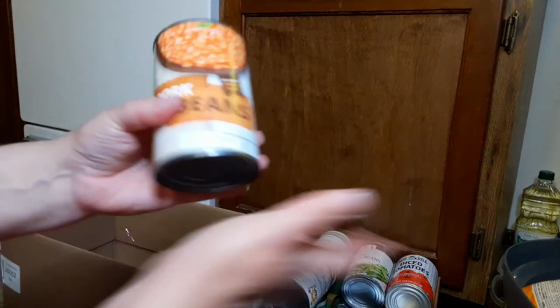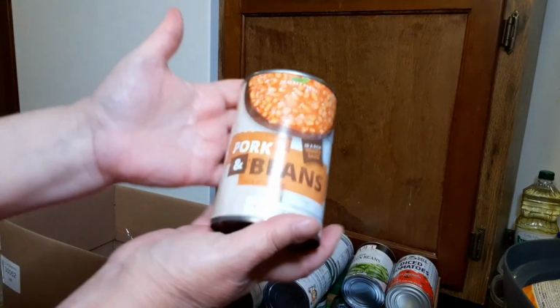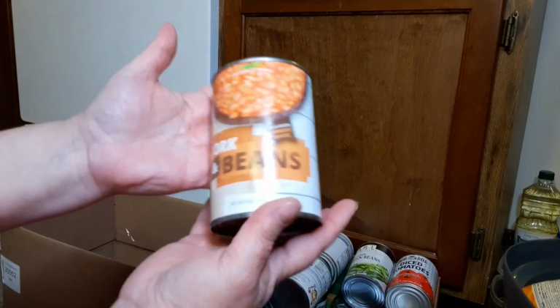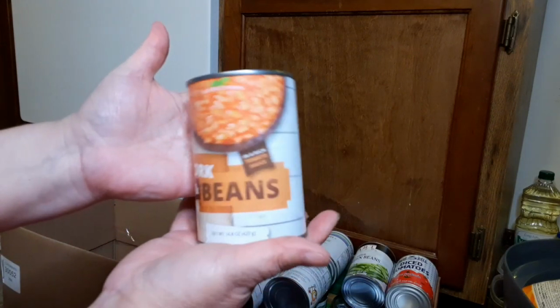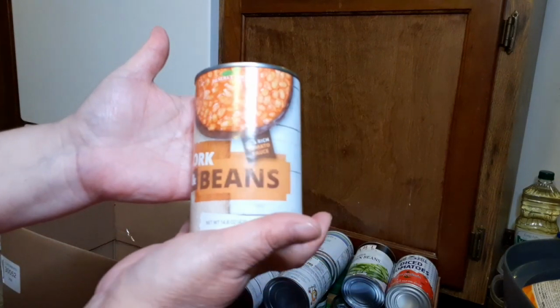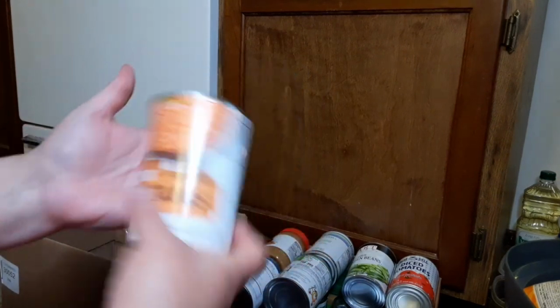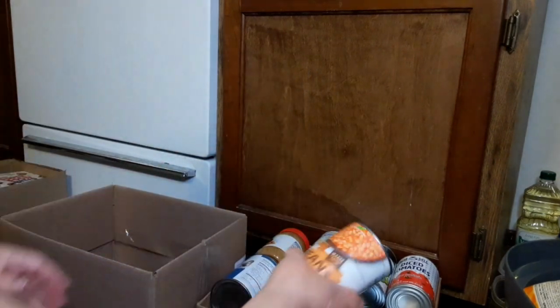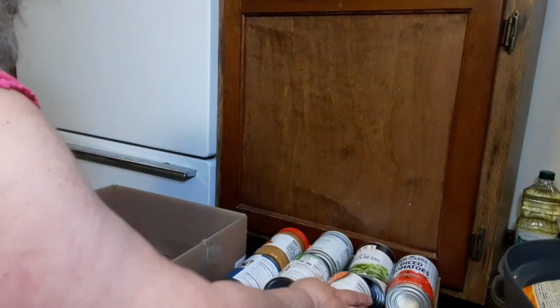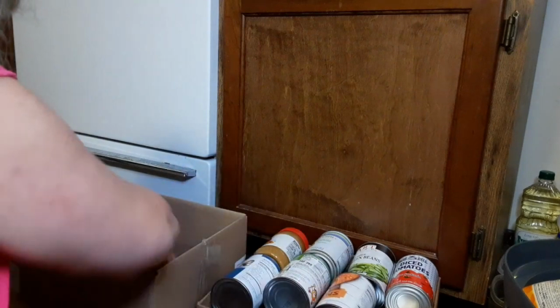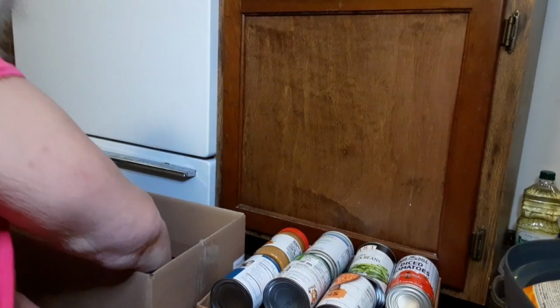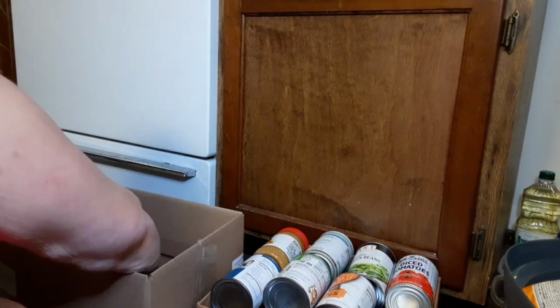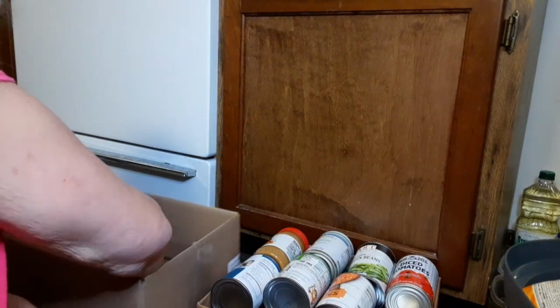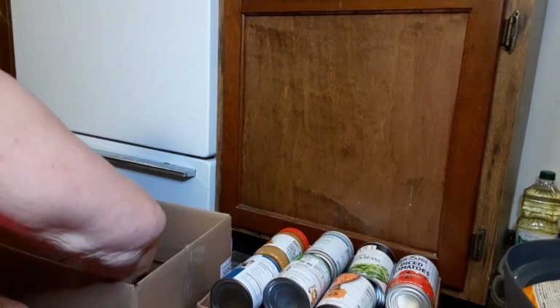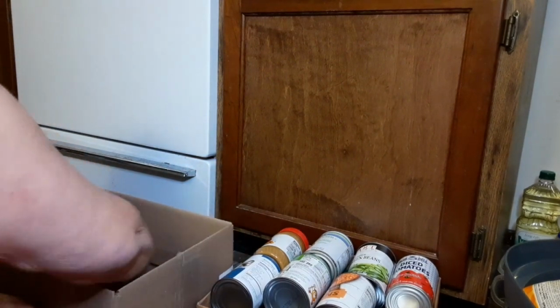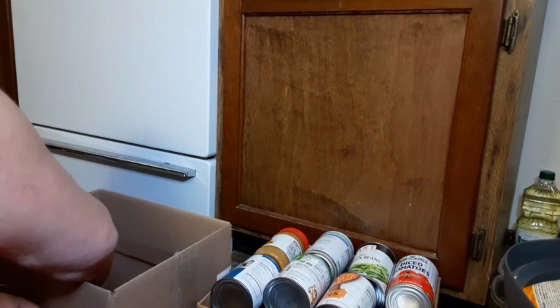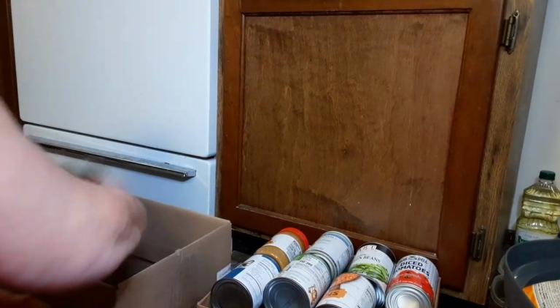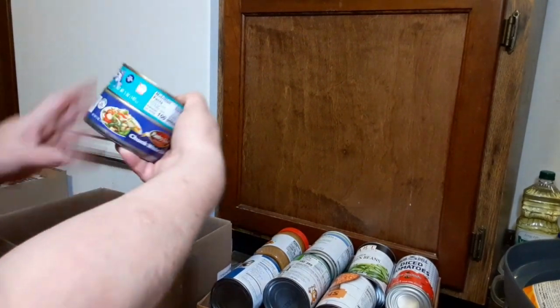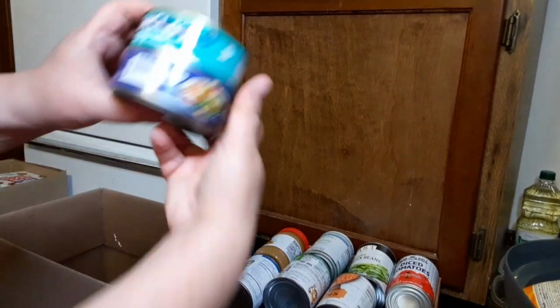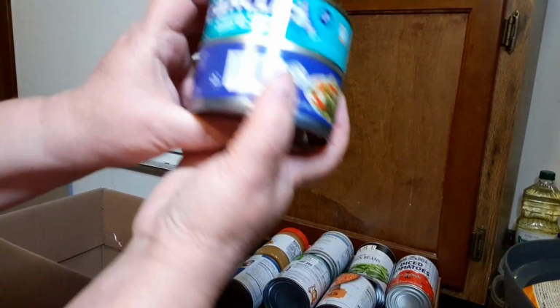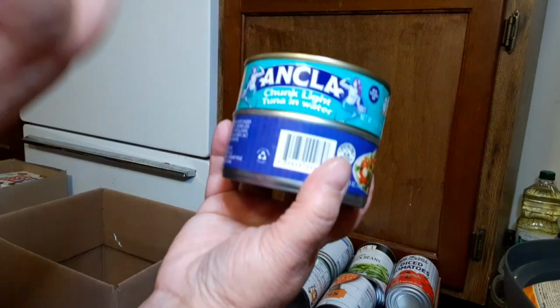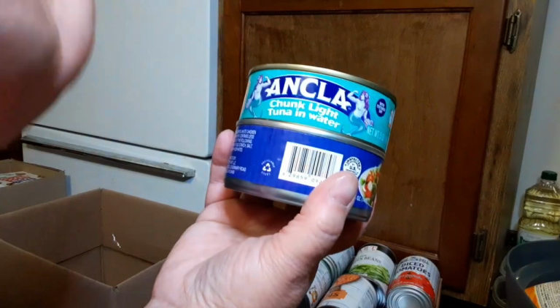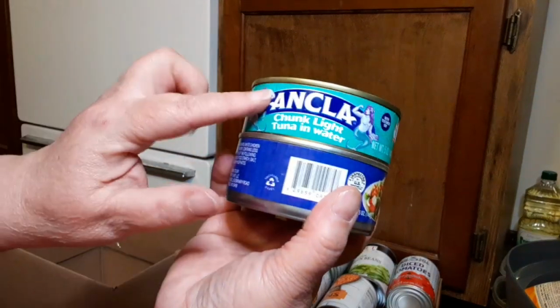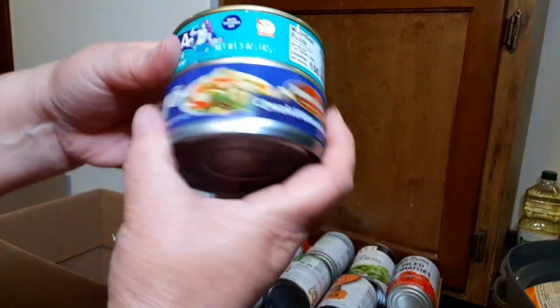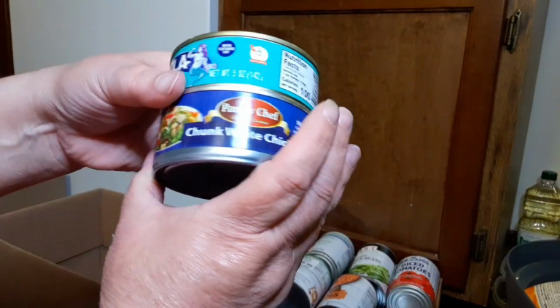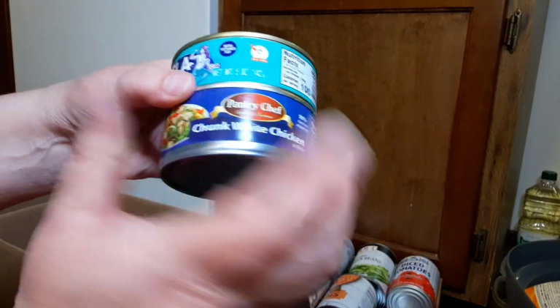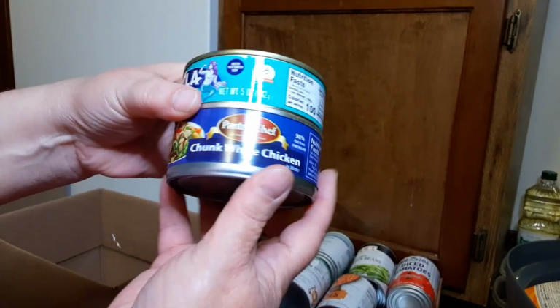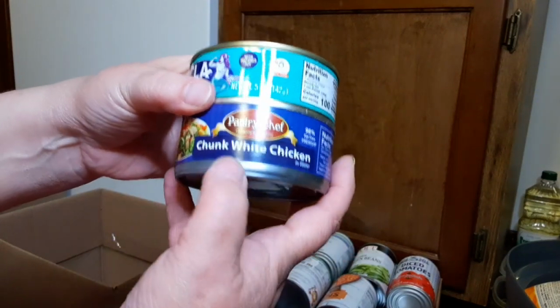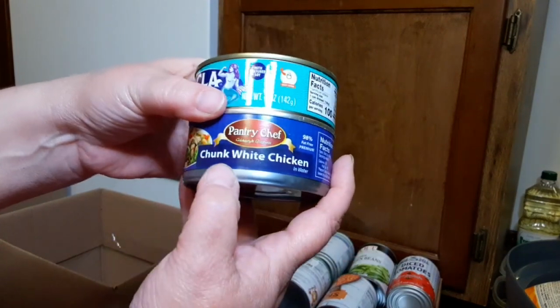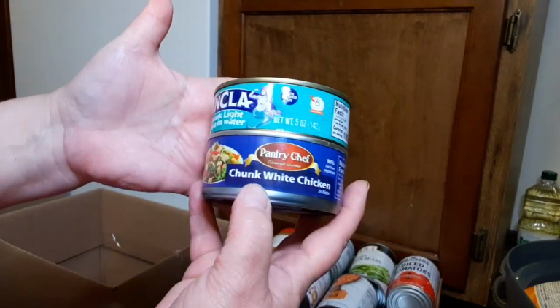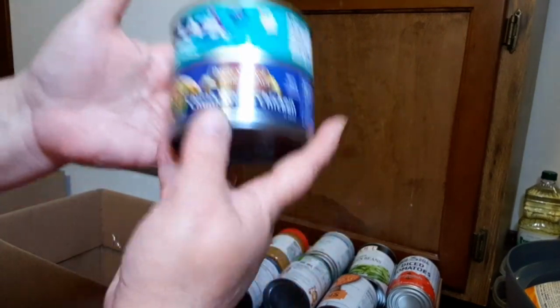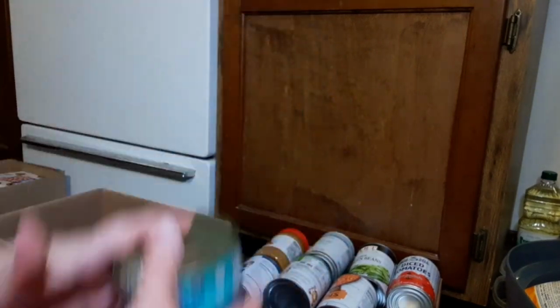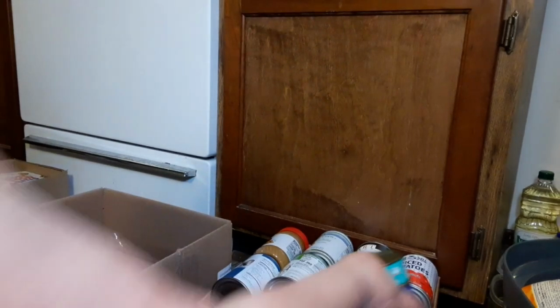I love pork and beans — we have hot dogs to go with them too. We have beanies and weenies for dinner one of these nights! We have chunk white tuna and chunk white chicken. Good food.